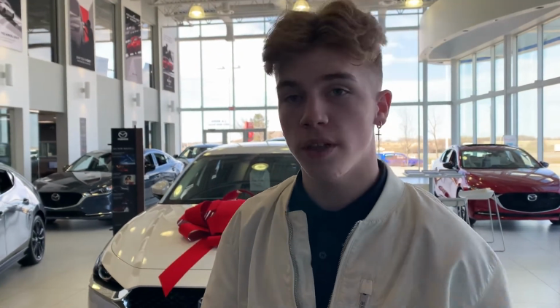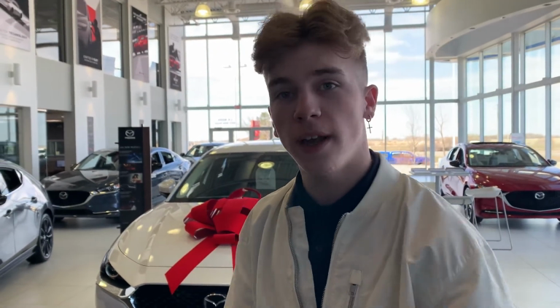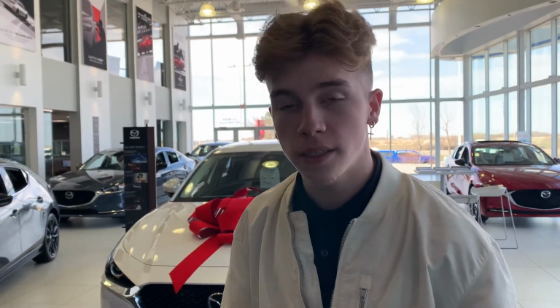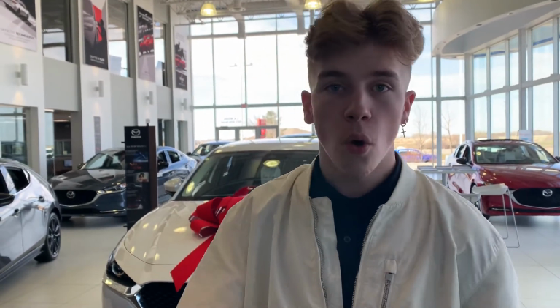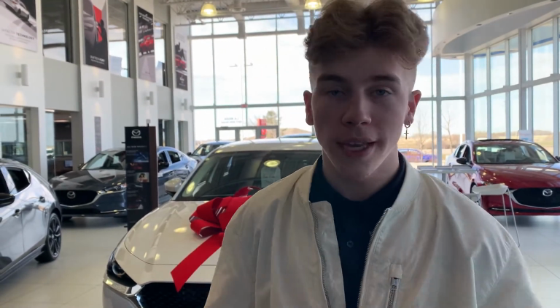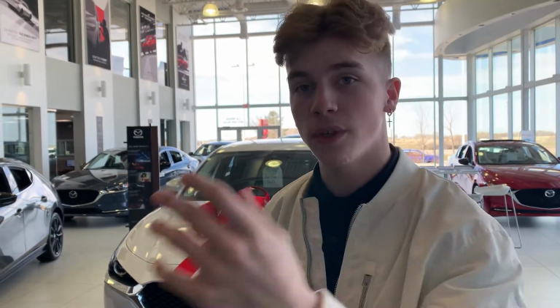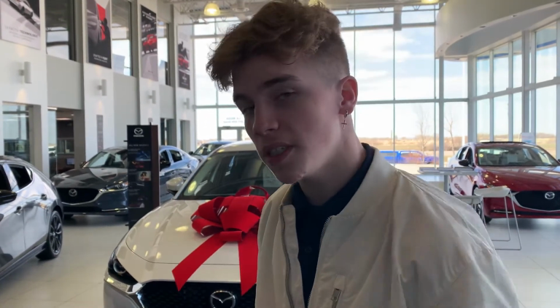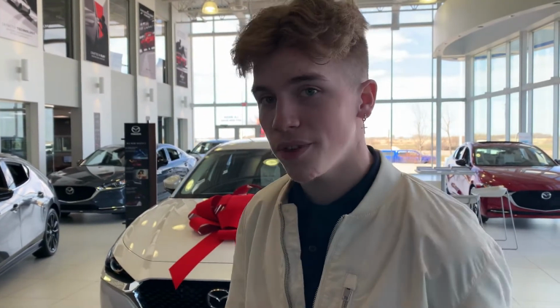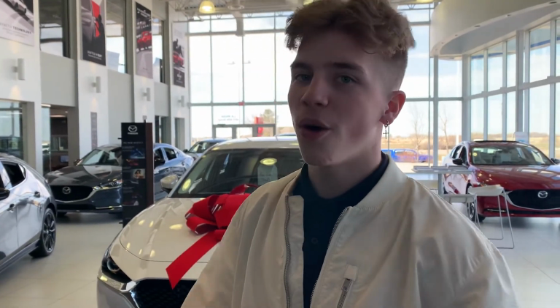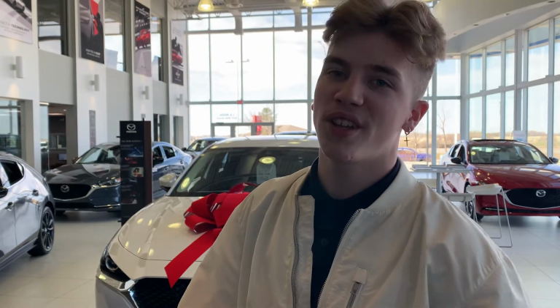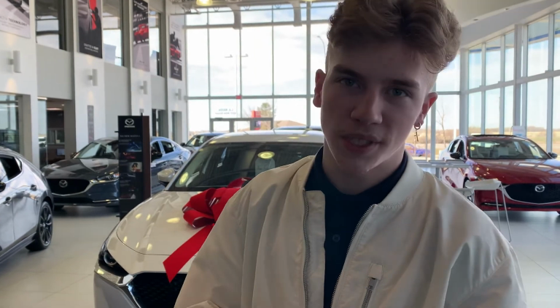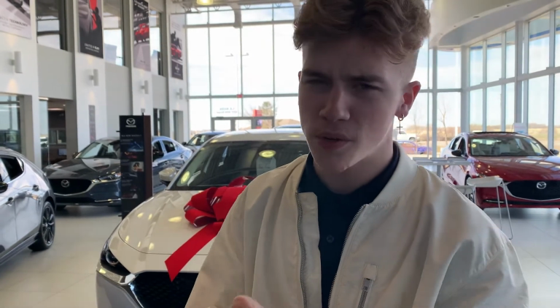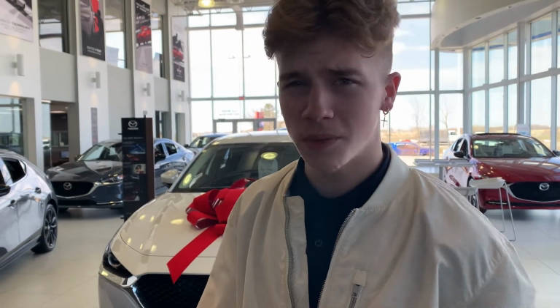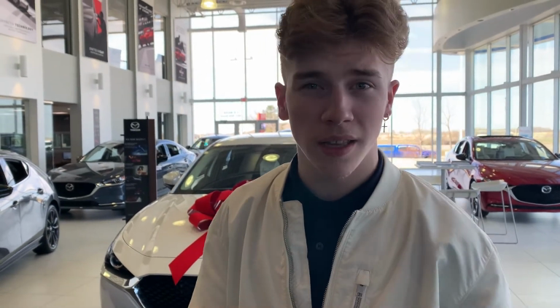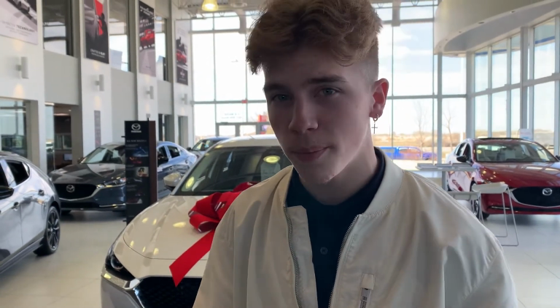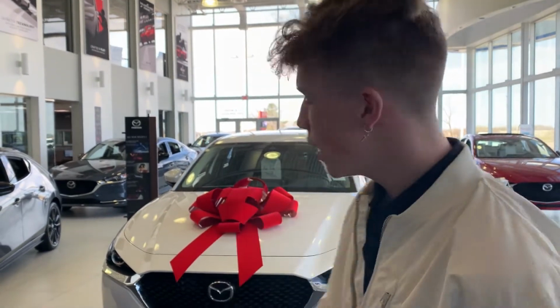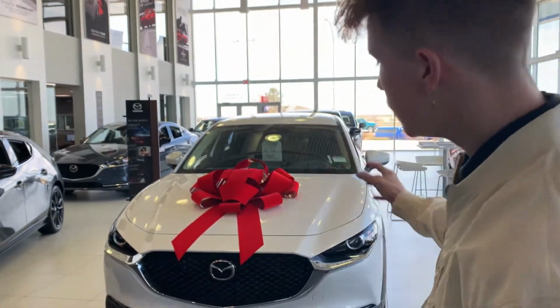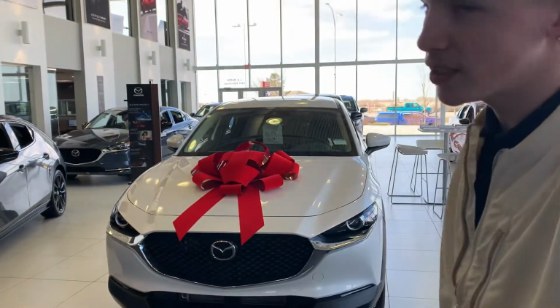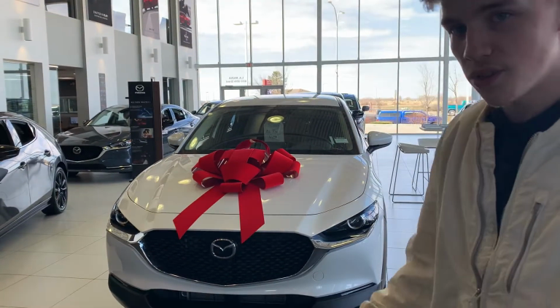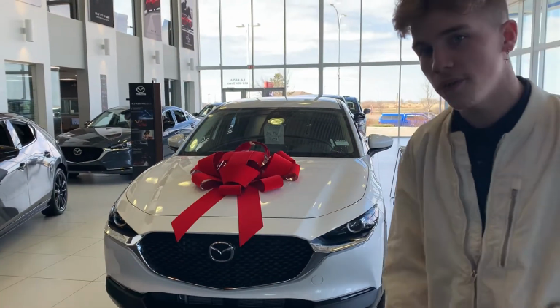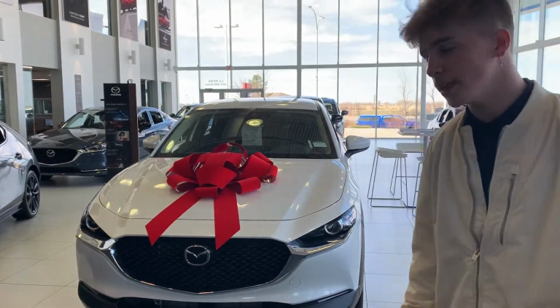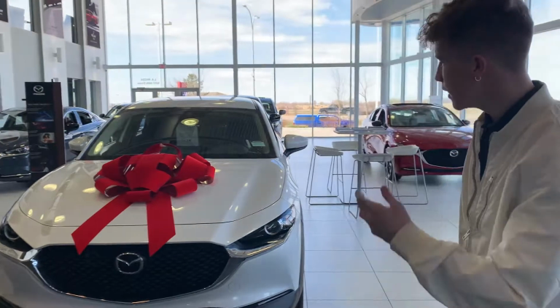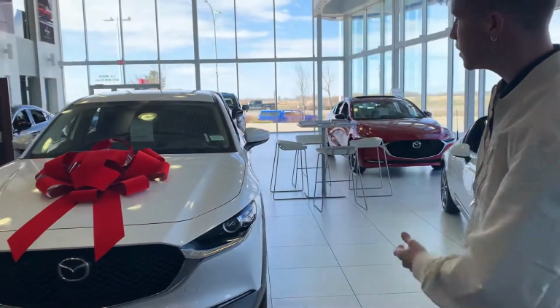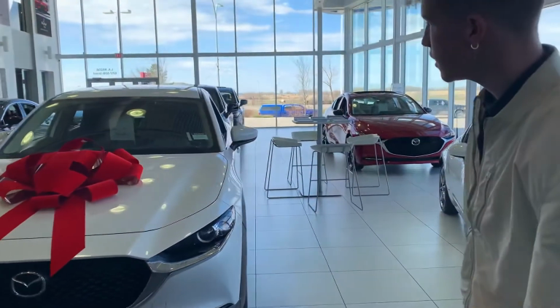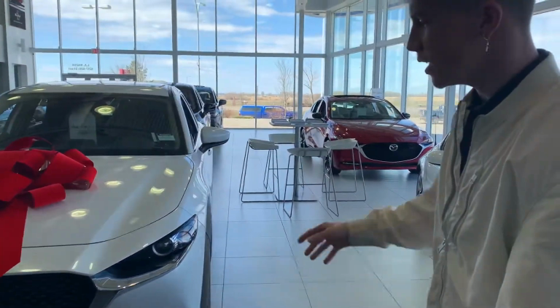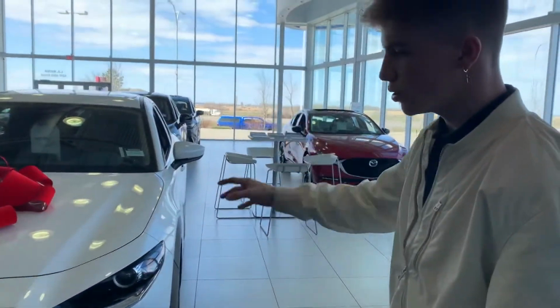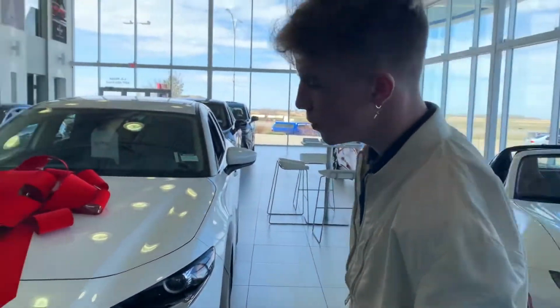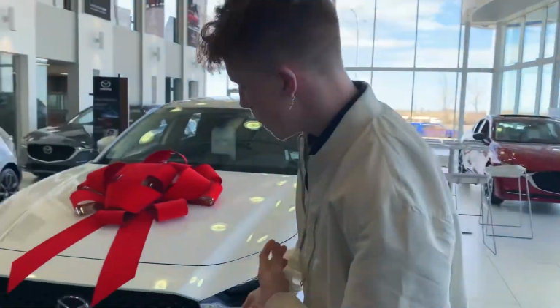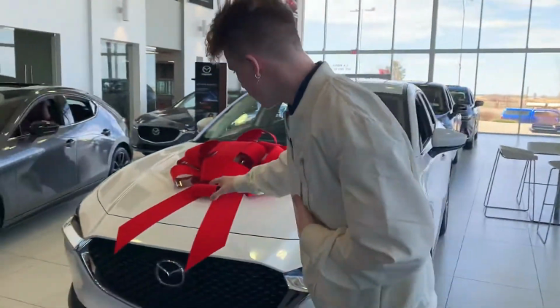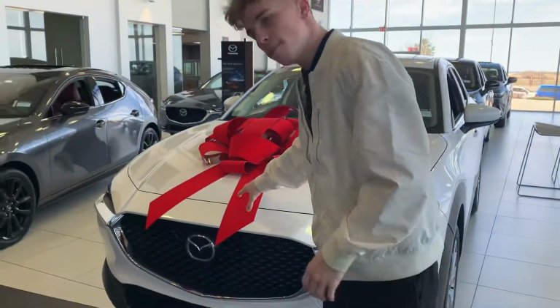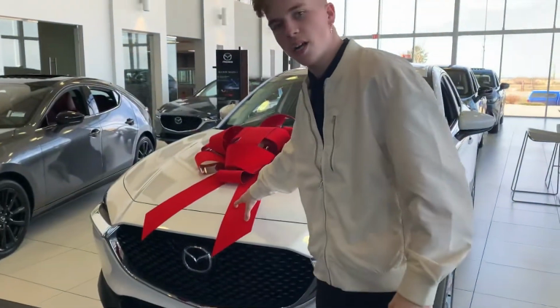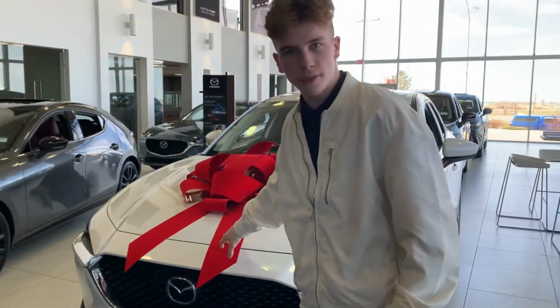You can either refinance it, or you can get into a new CX-3, or I have another option here for you in case you want something a little bit bigger. I do have a CX-30 right here in our showroom — I have a big red bow on it just for you.